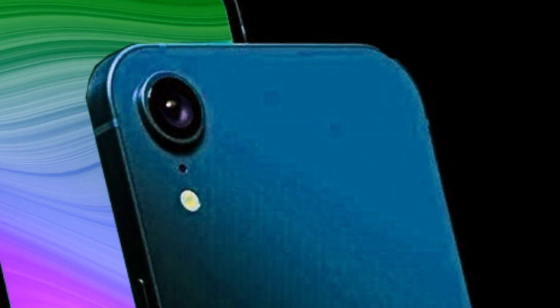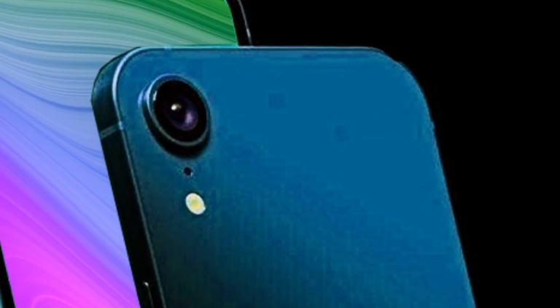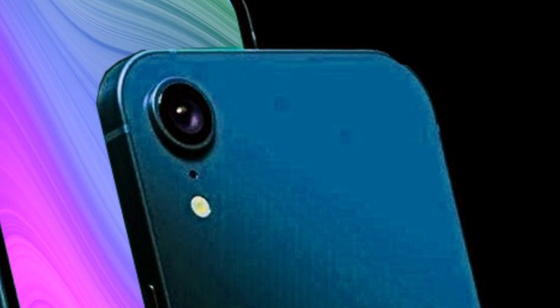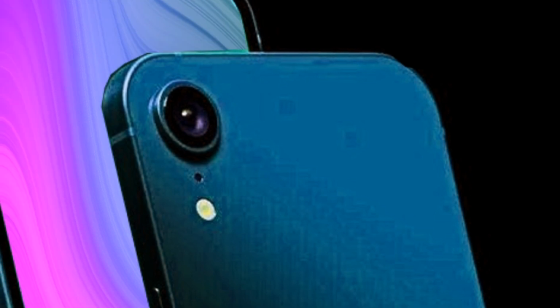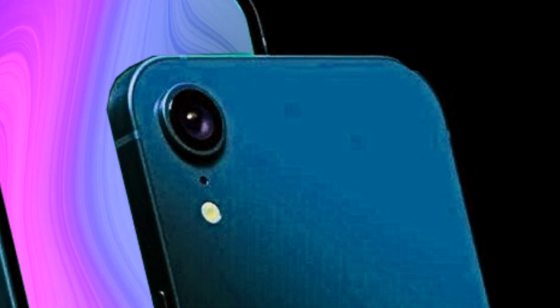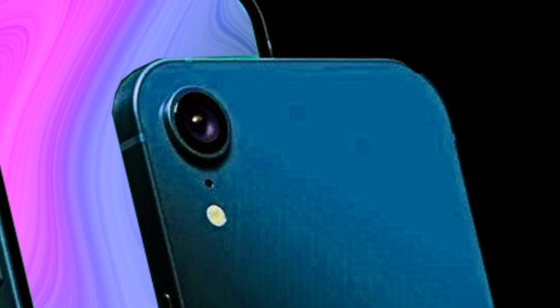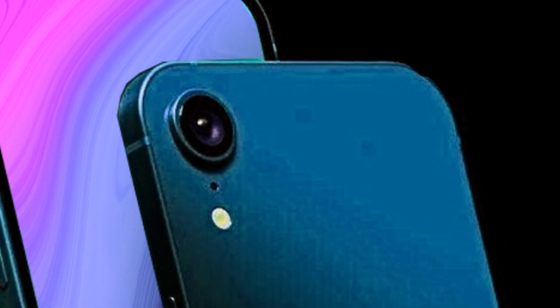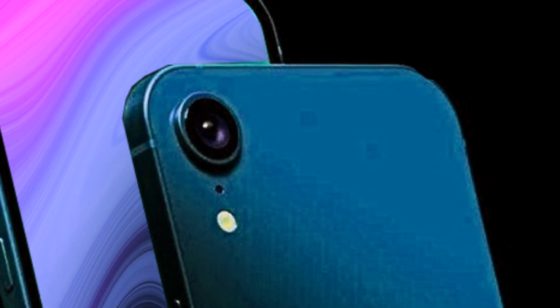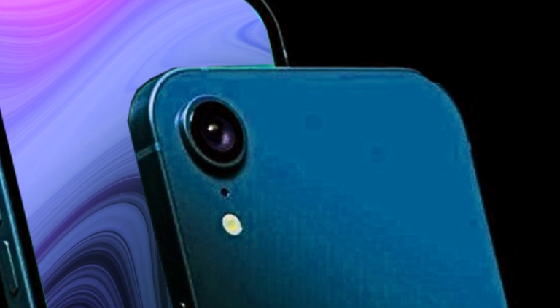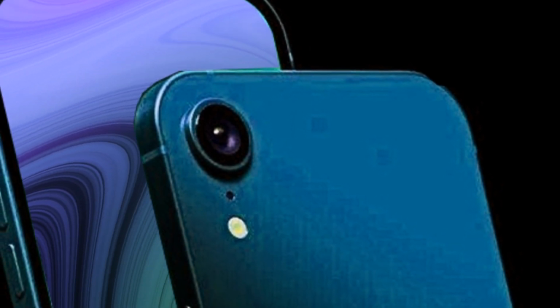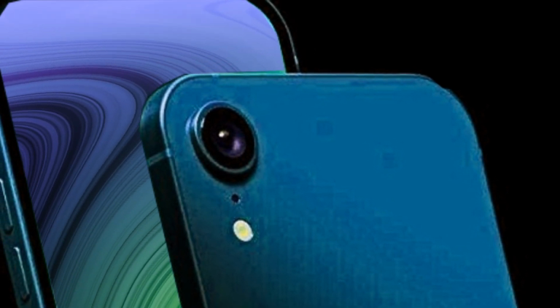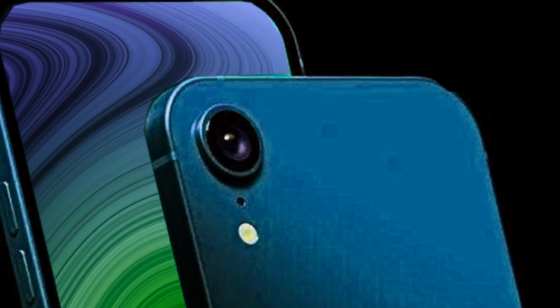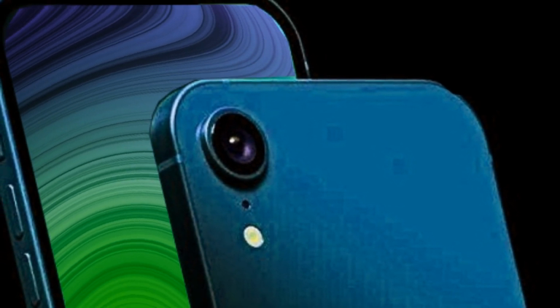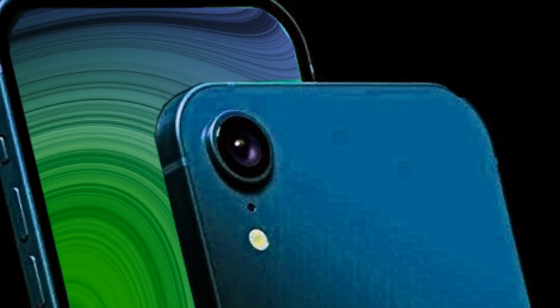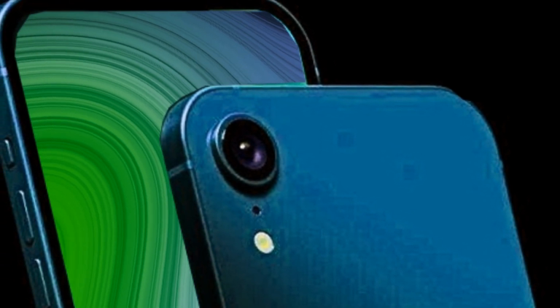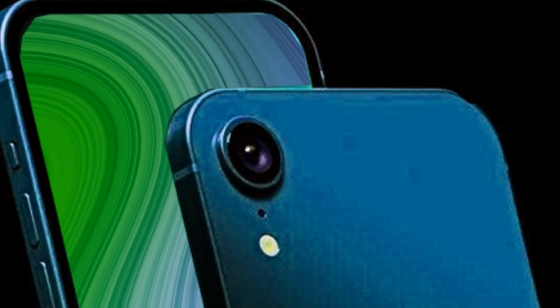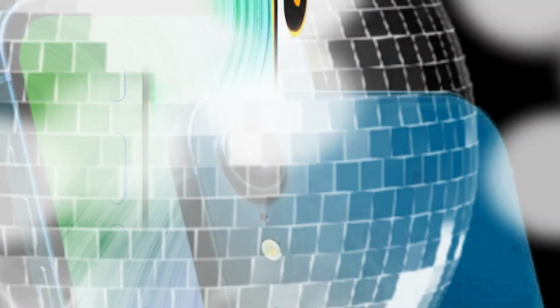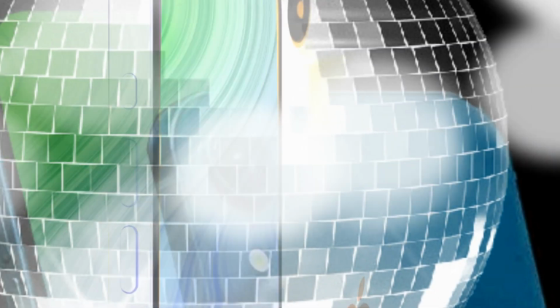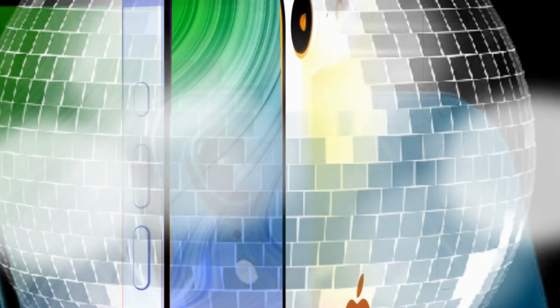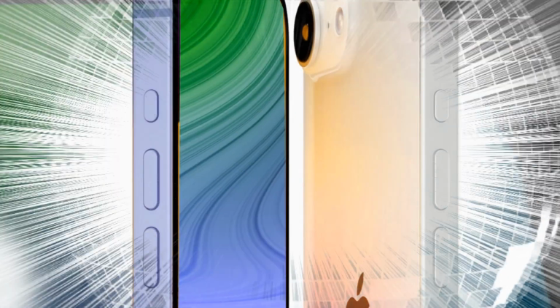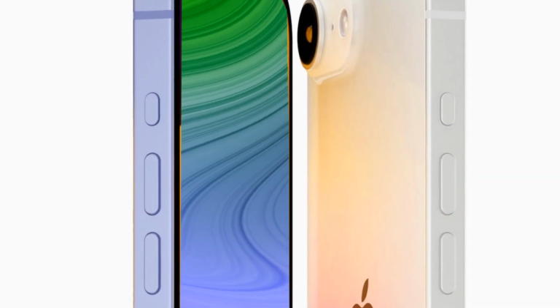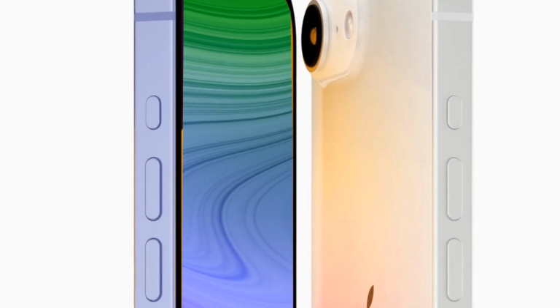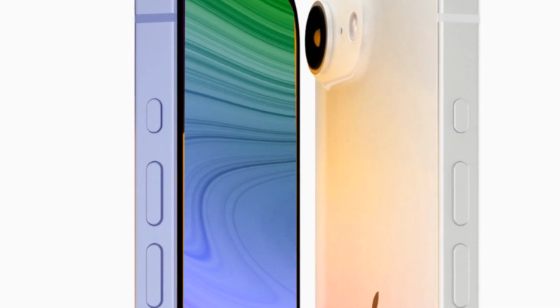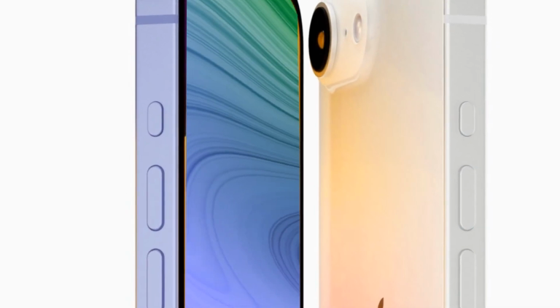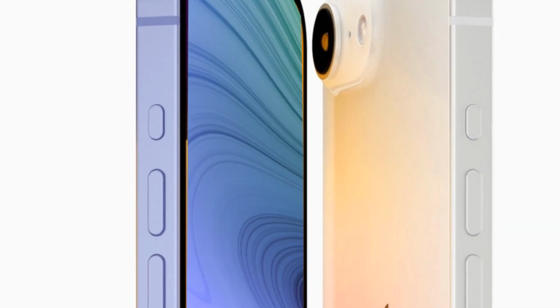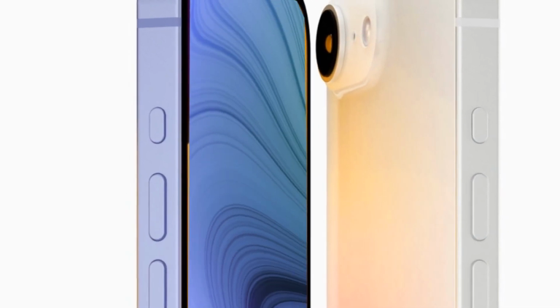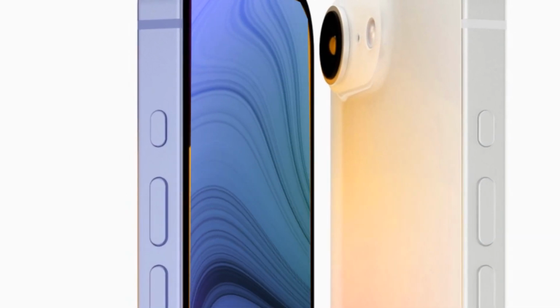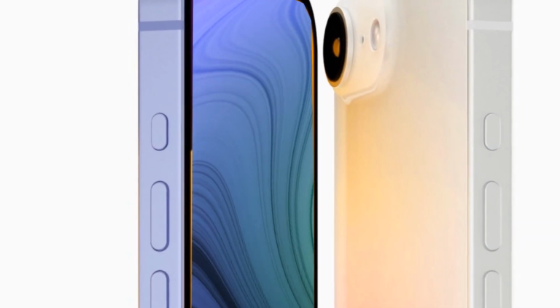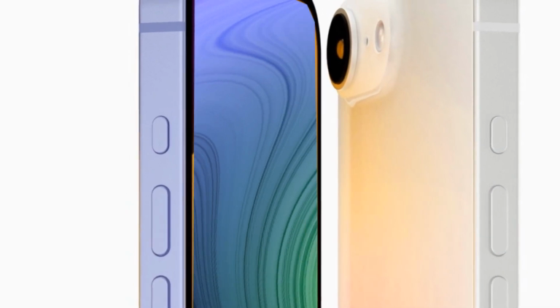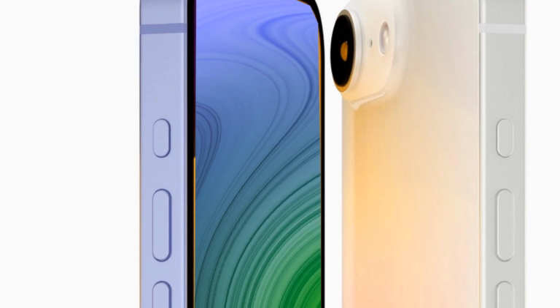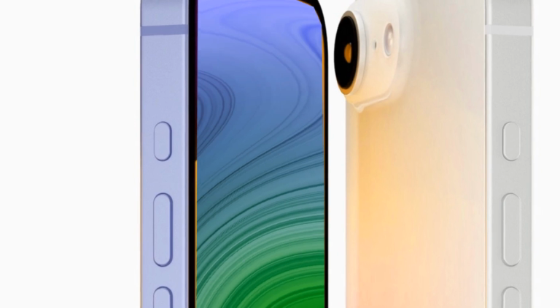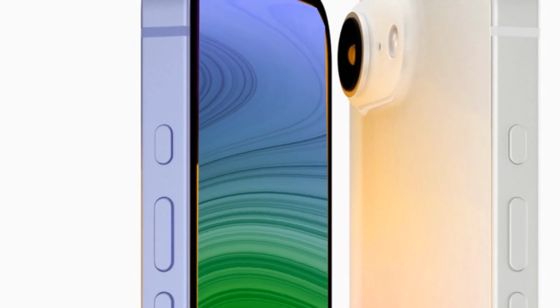the iPhone SE4 boasts new internals and exciting features that set it apart. Join us as we delve into the intricacies of the iPhone SE4, exploring its capabilities and potential.